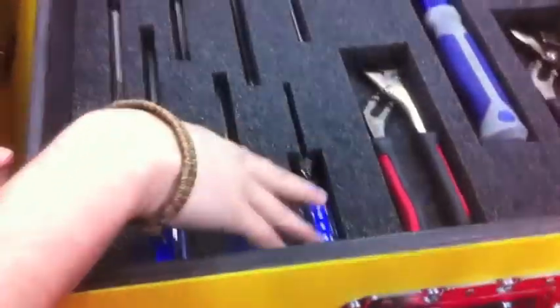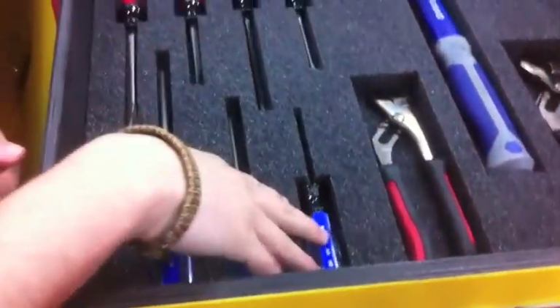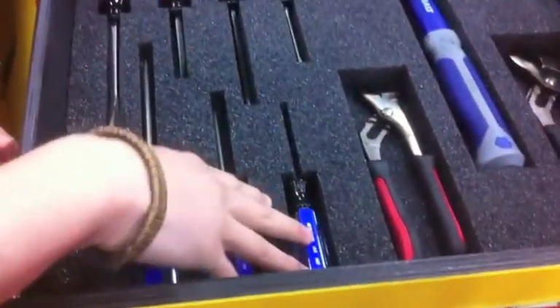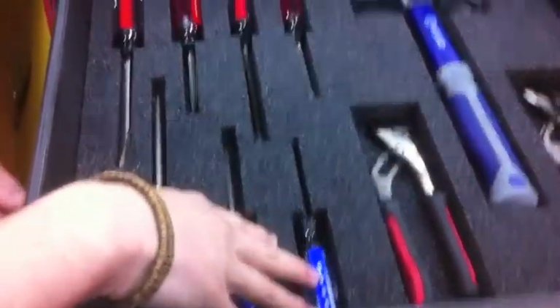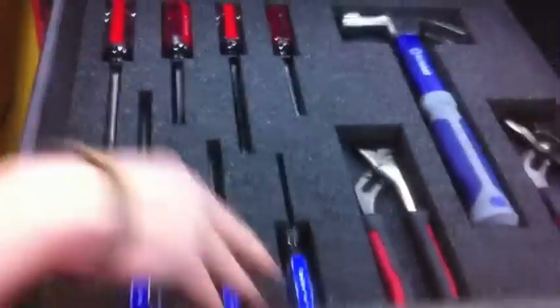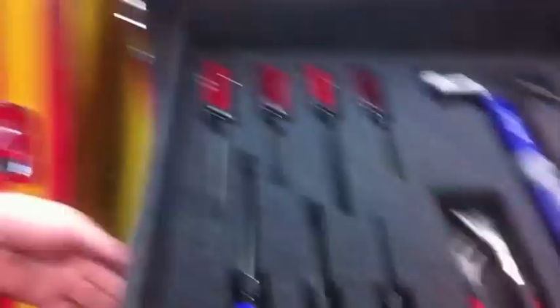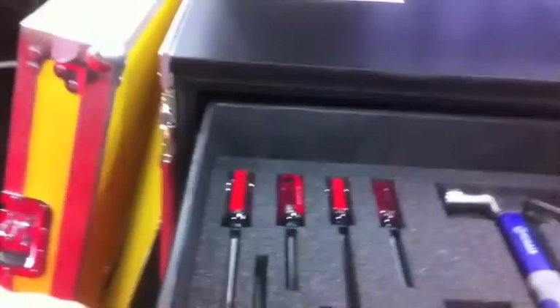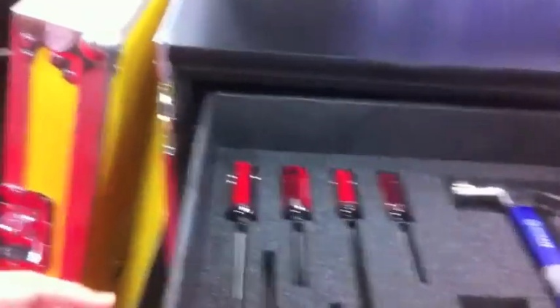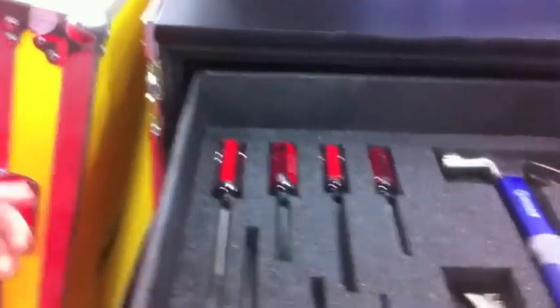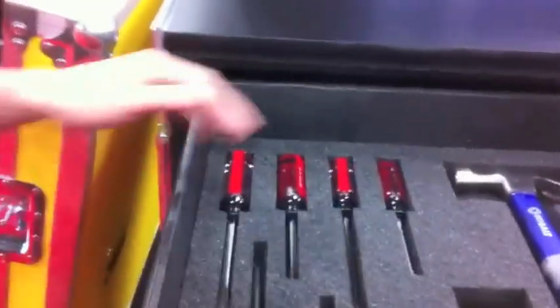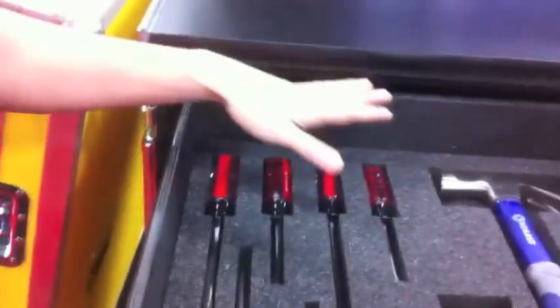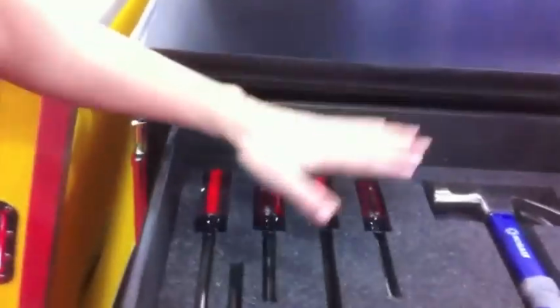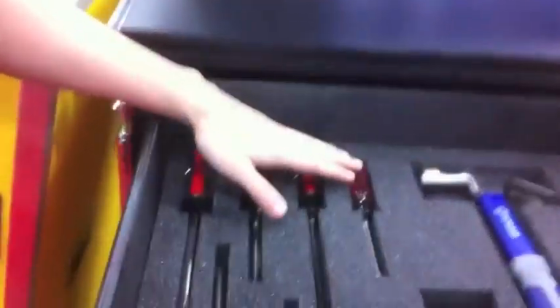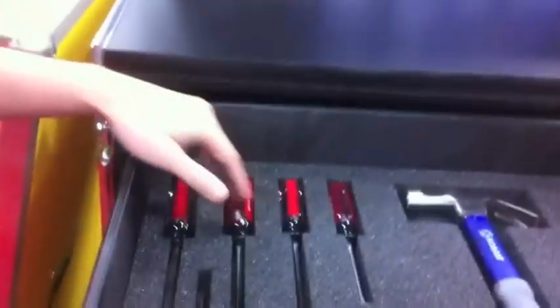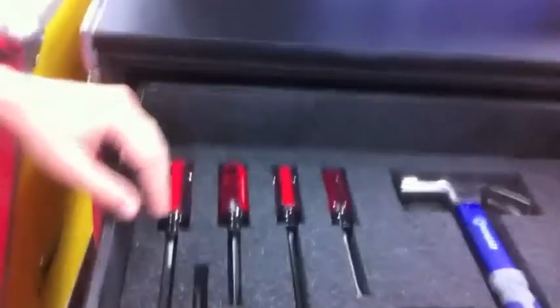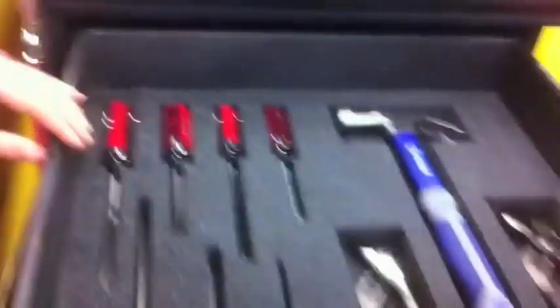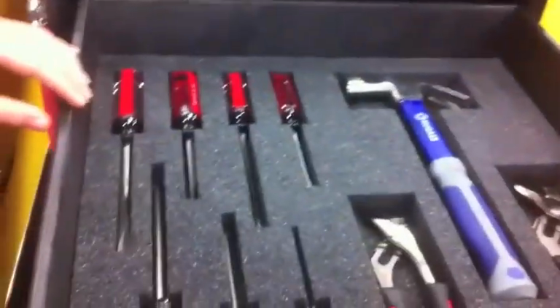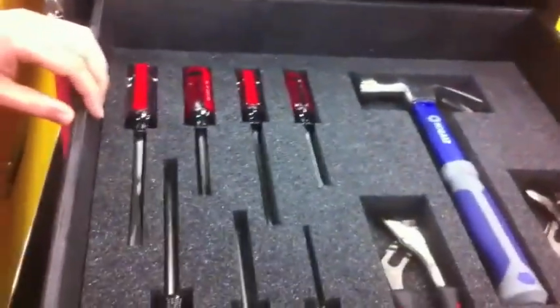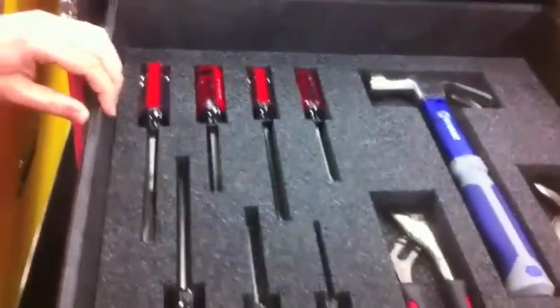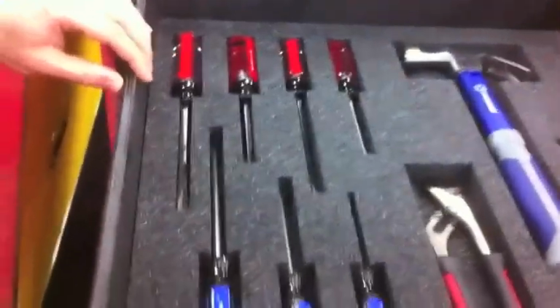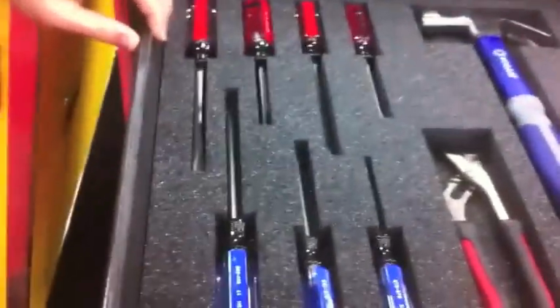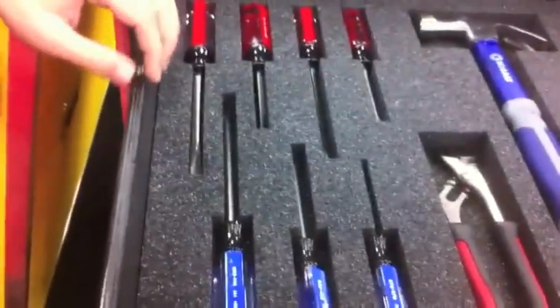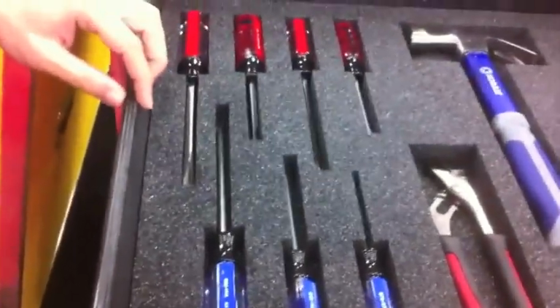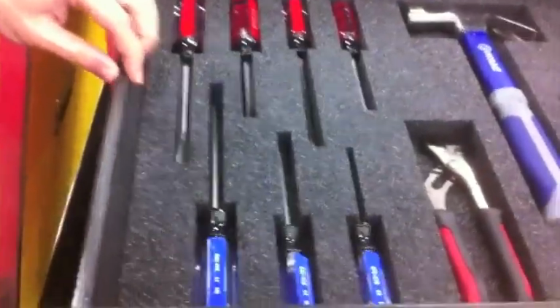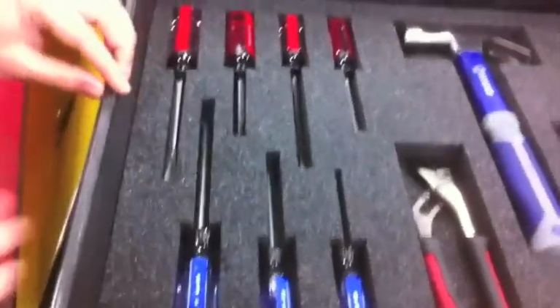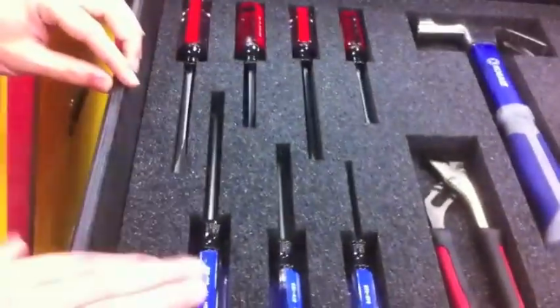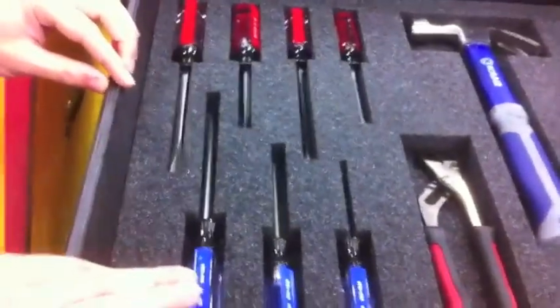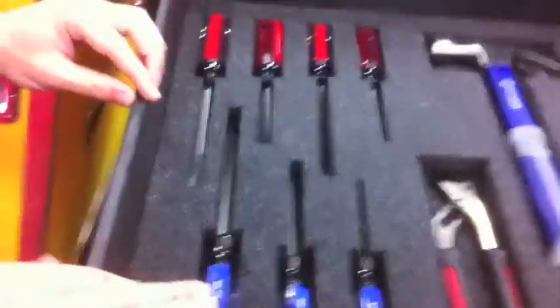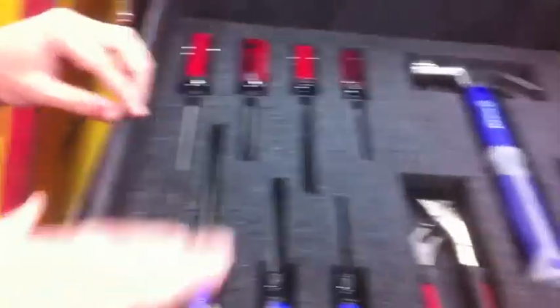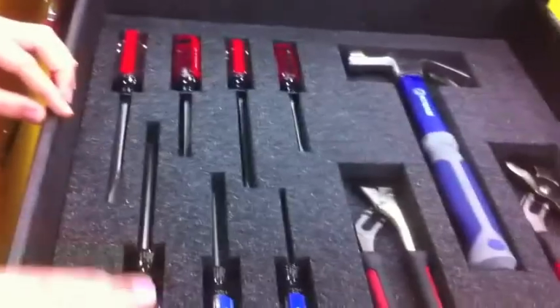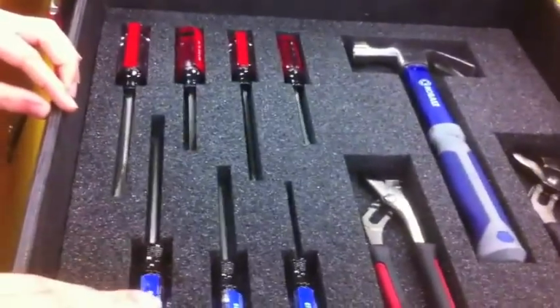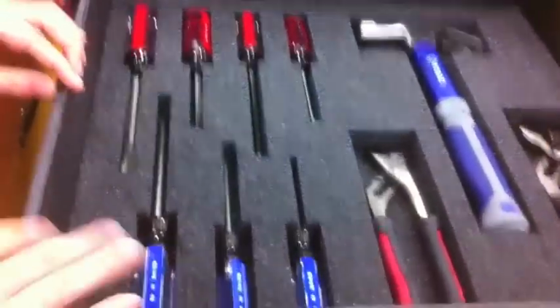Now, these tools are included in the case if you'd like them. So the tools come with the case. If you have your own tools, you can use your own tools, but if you're looking to start from scratch, this is a good way to do that.